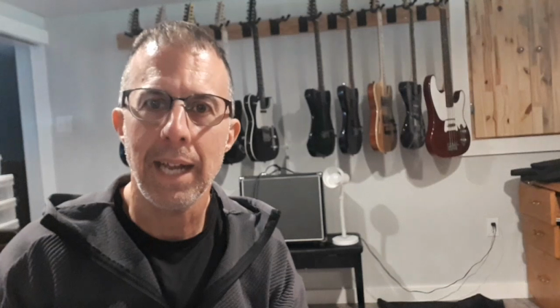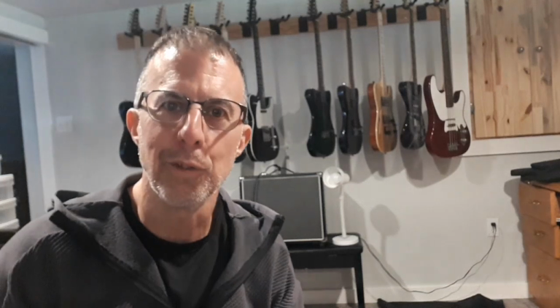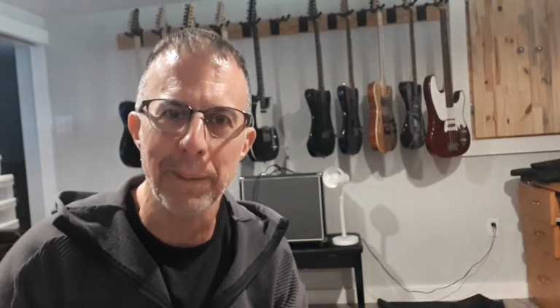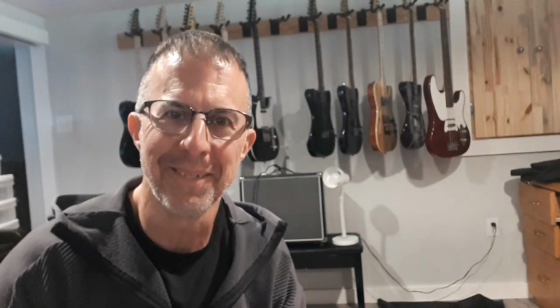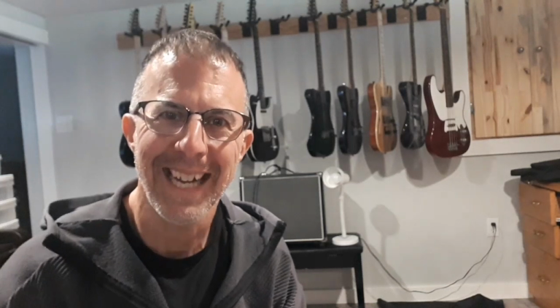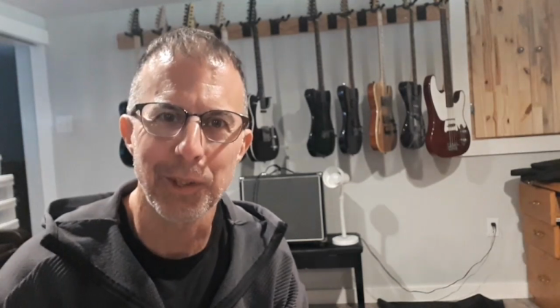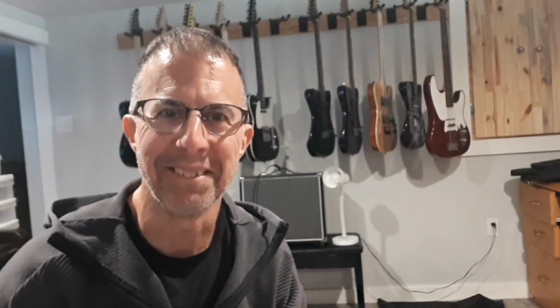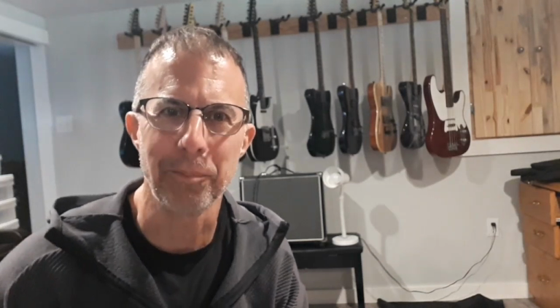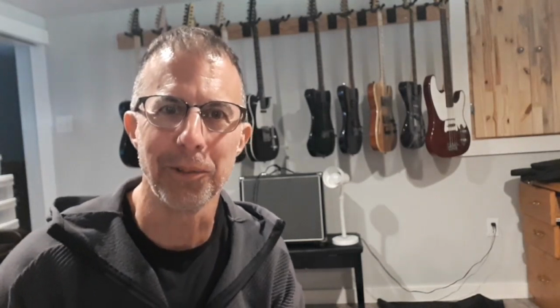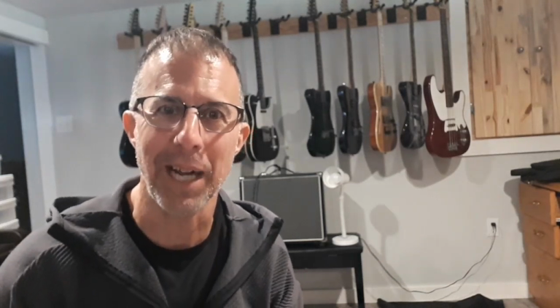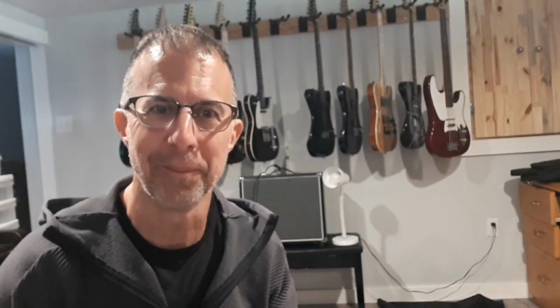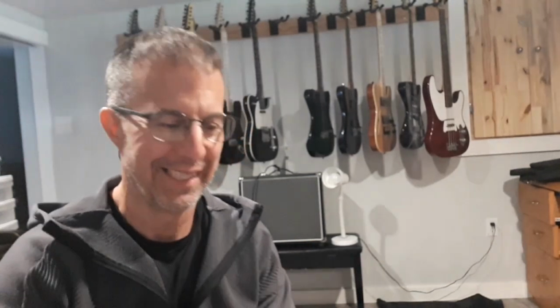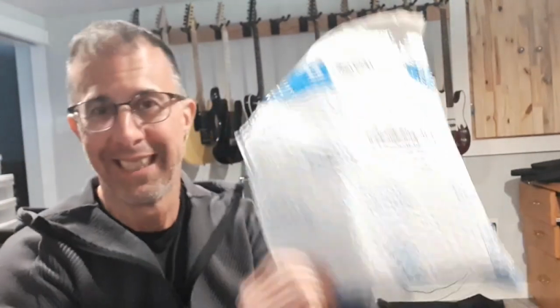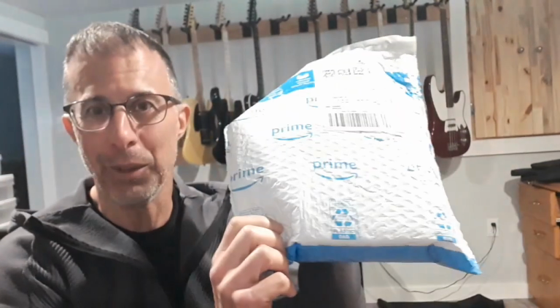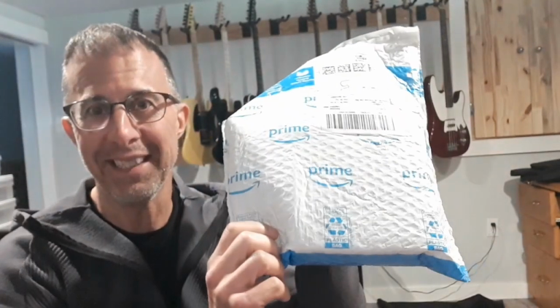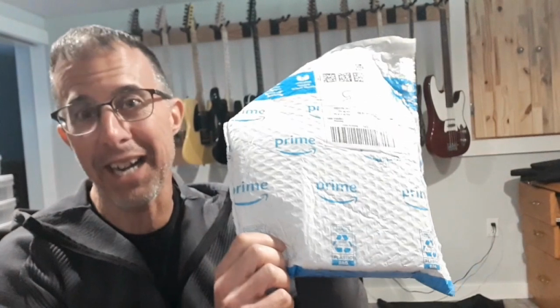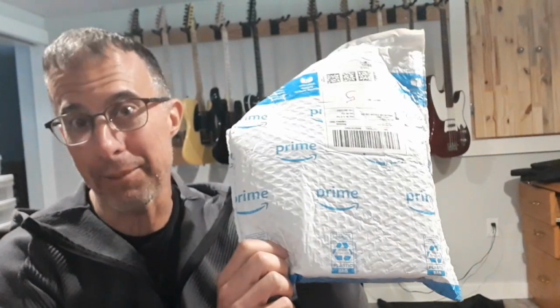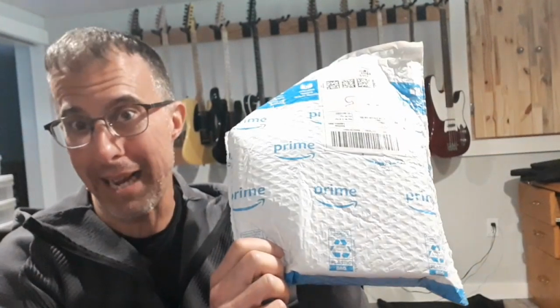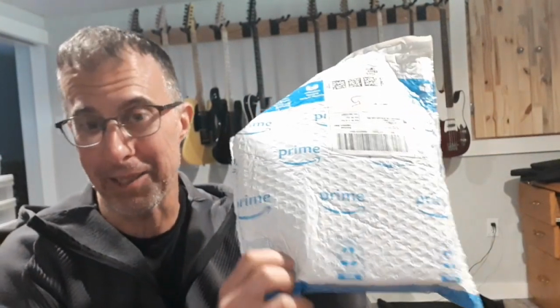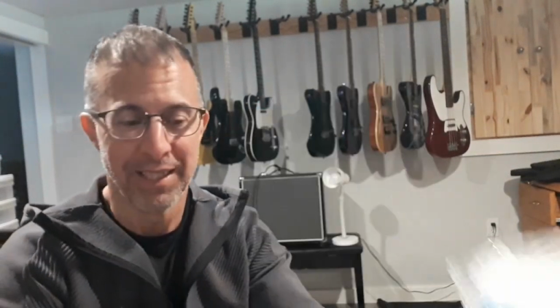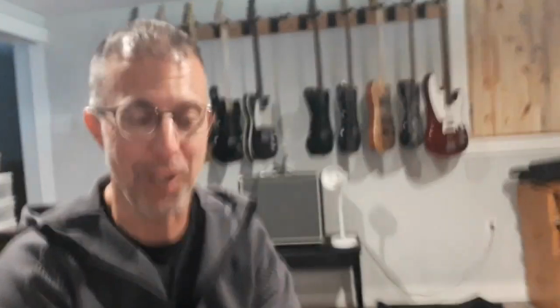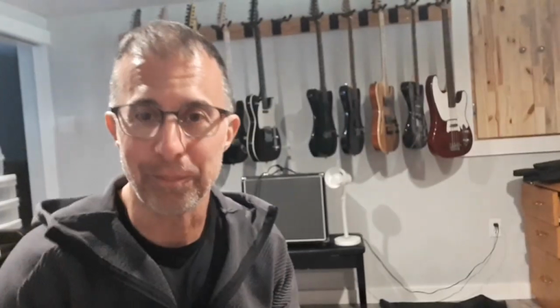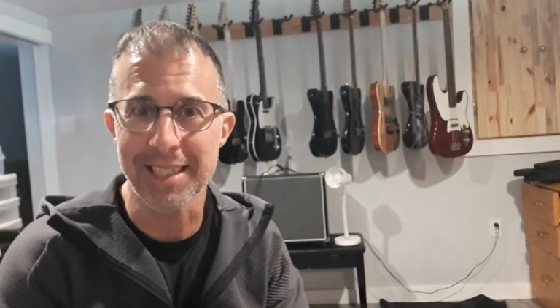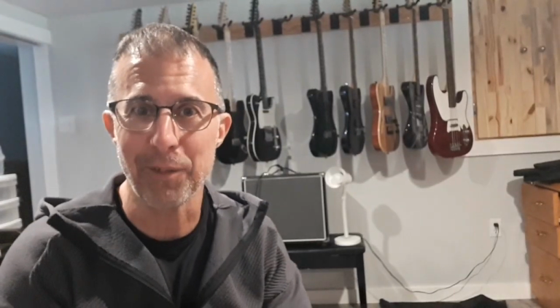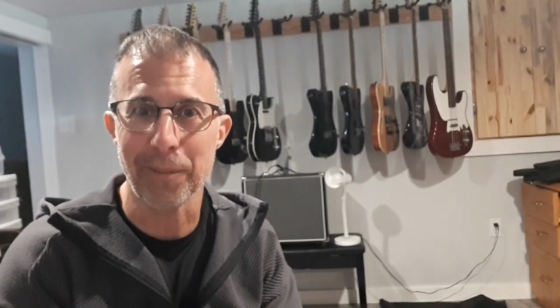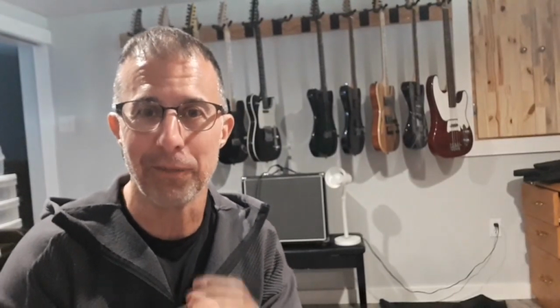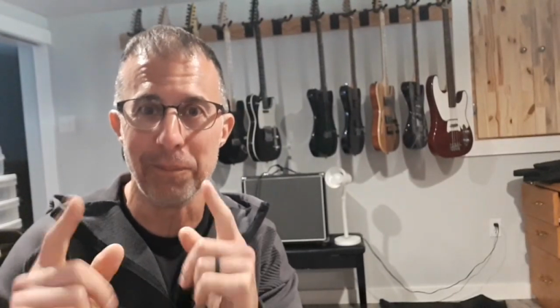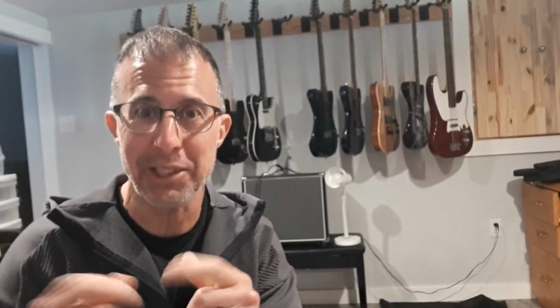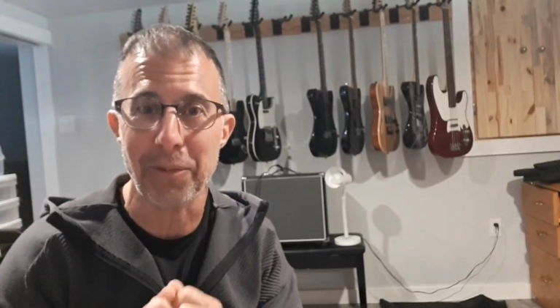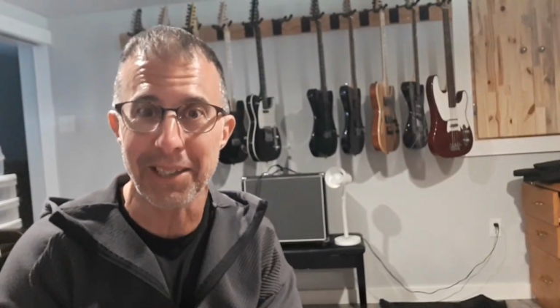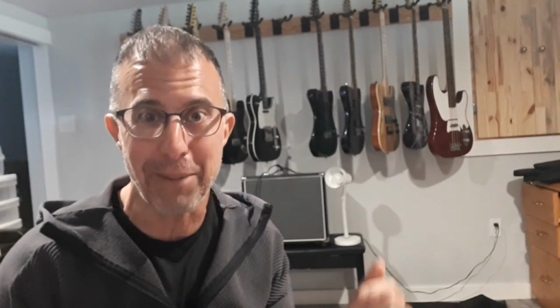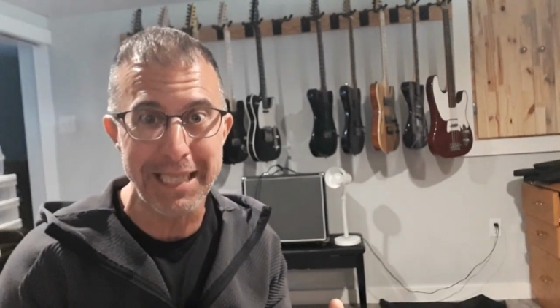Hey YouTube family! How you doing? I hope you're all doing well. We've got an Amazon package, so it's time for another episode of you and me checking out gear in my basement.